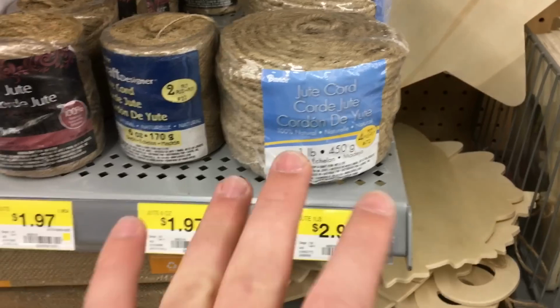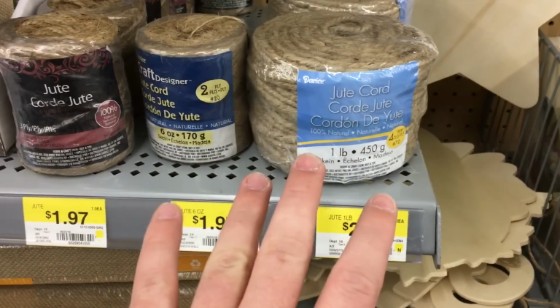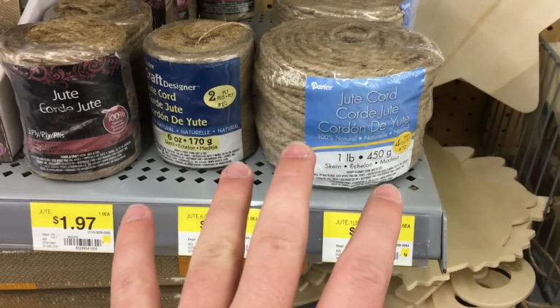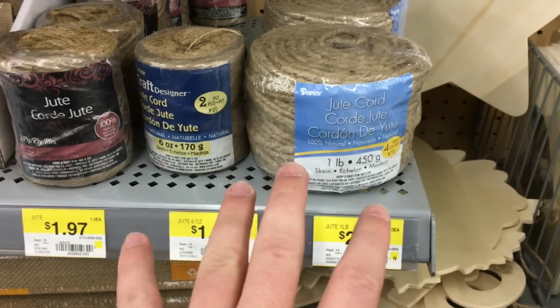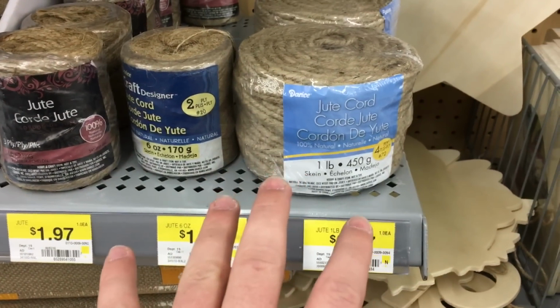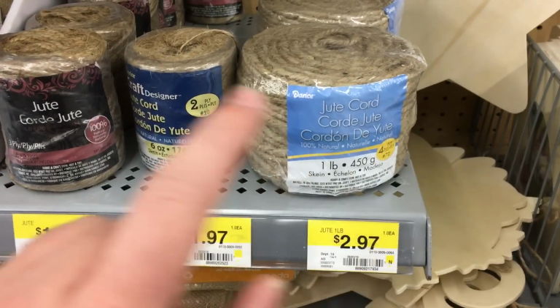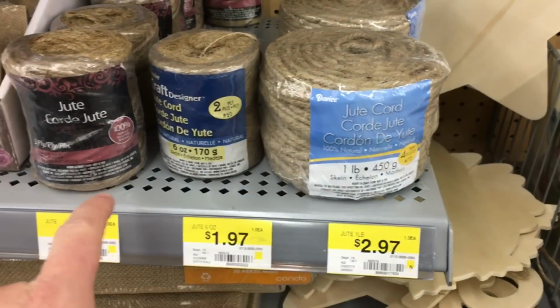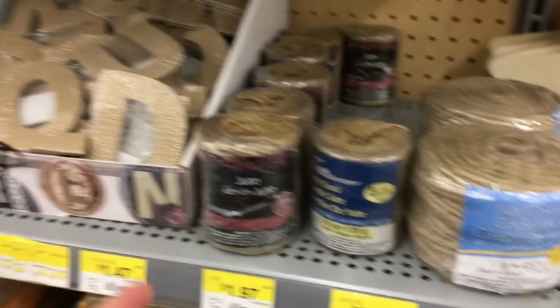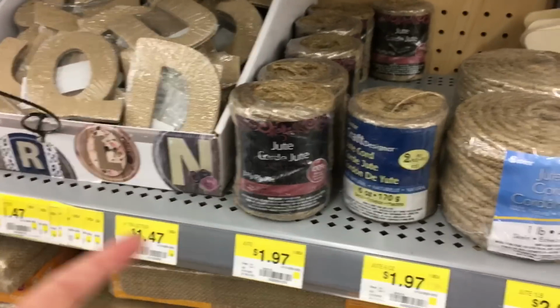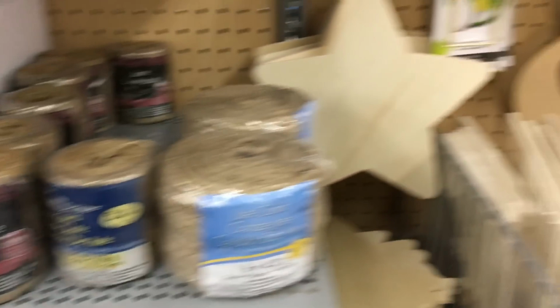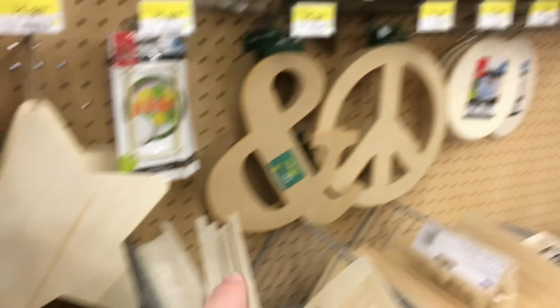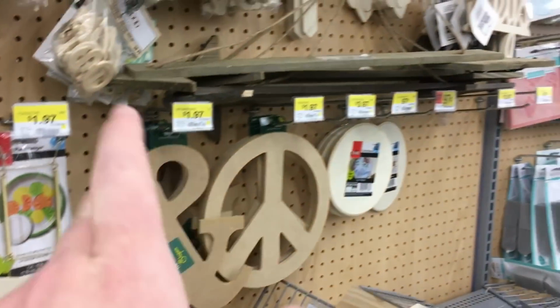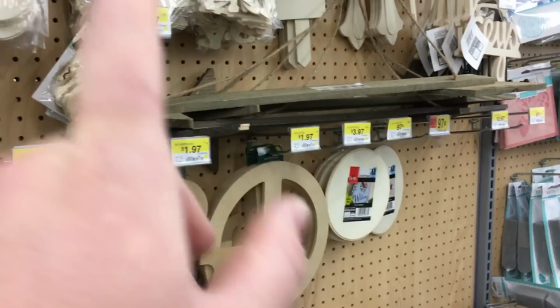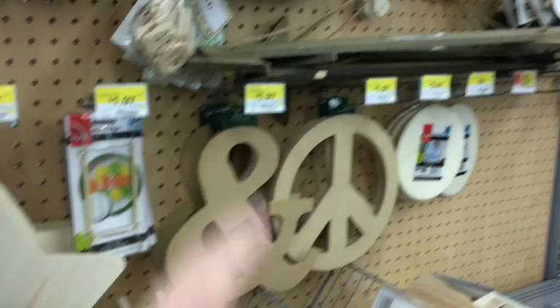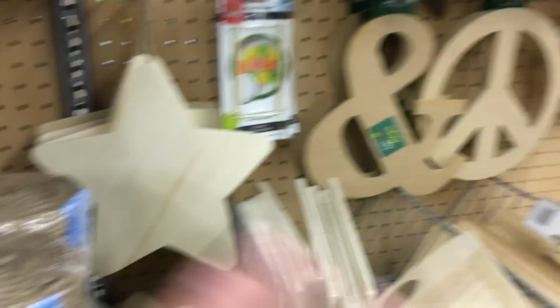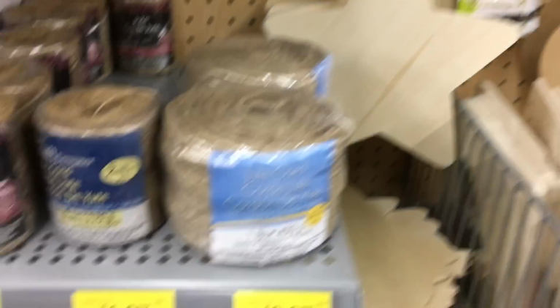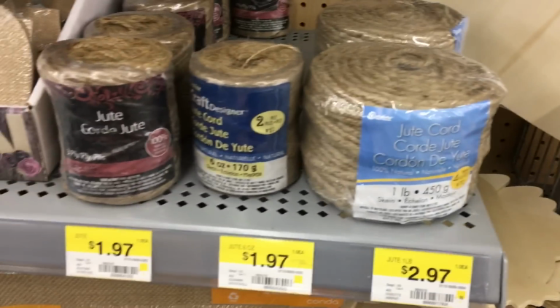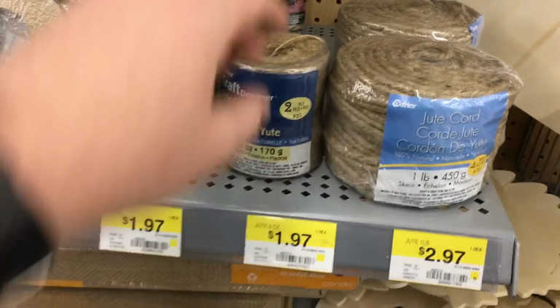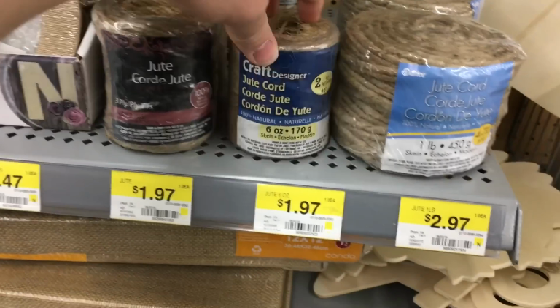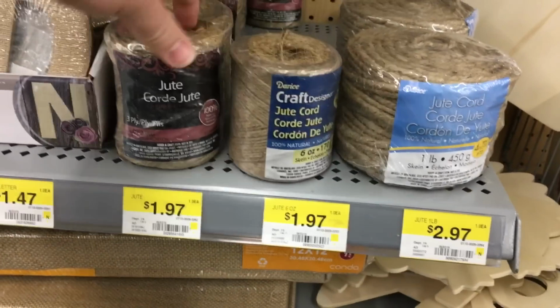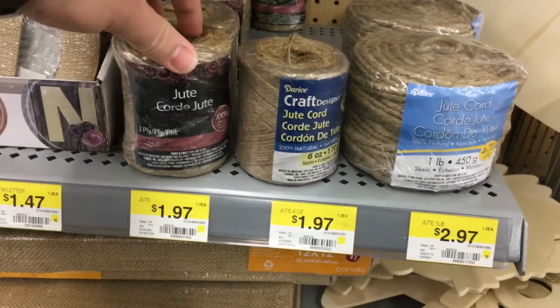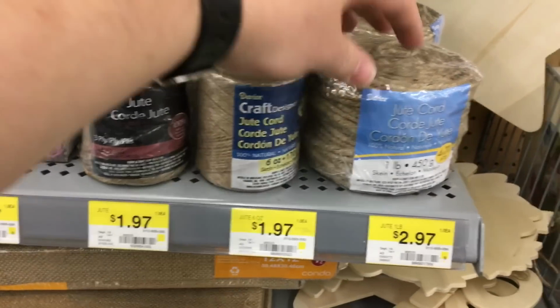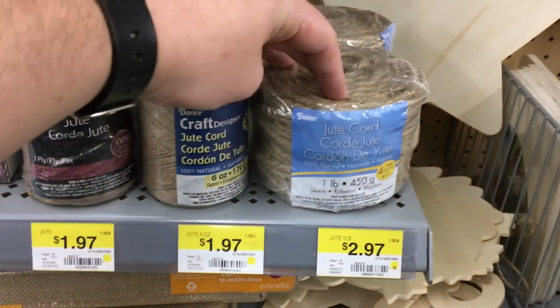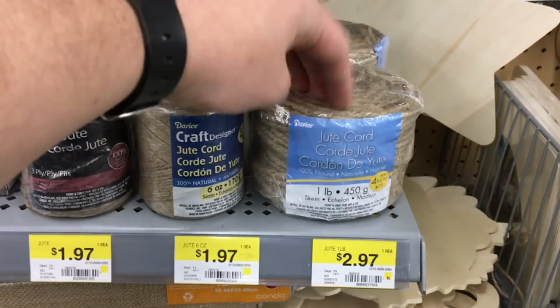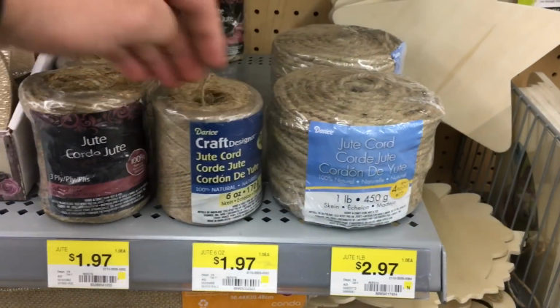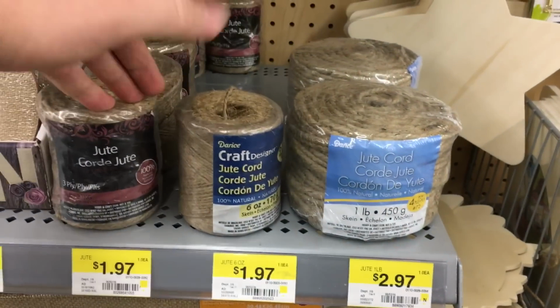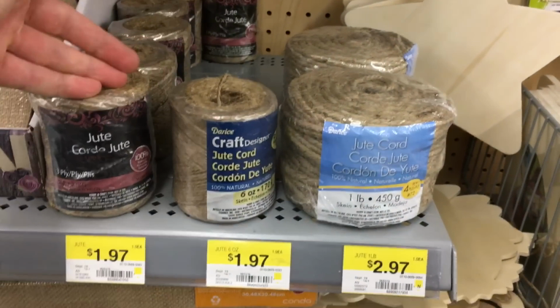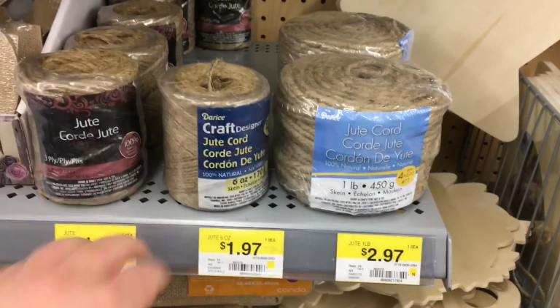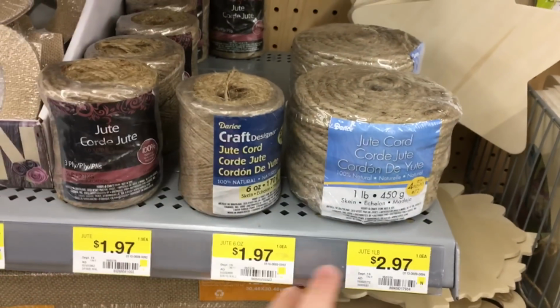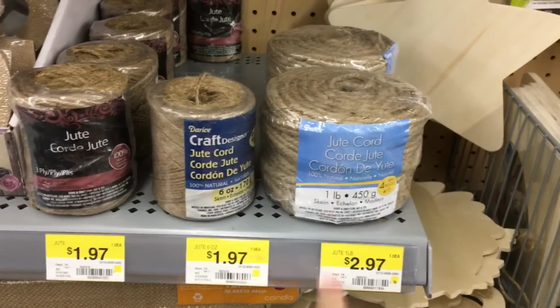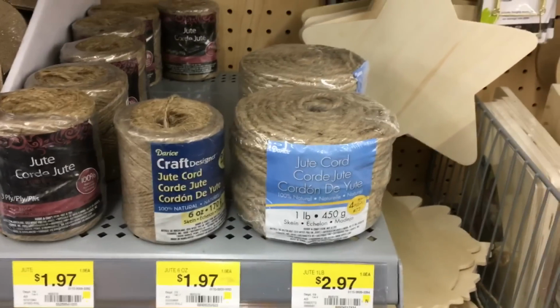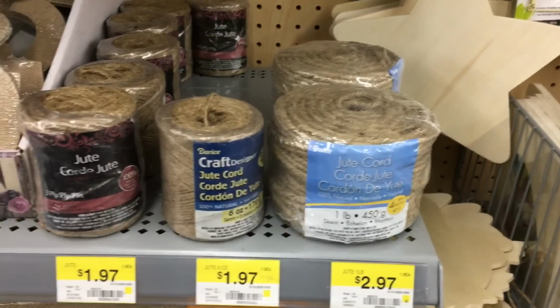Instead of going just to the camping and outdoor section, if you go to the craft section where you find wooden pieces for crafts and arts, they actually have a lot of different choices and thicknesses of paracord and cordage, and none of it is over three bucks.